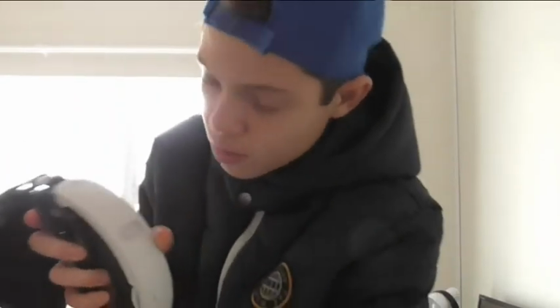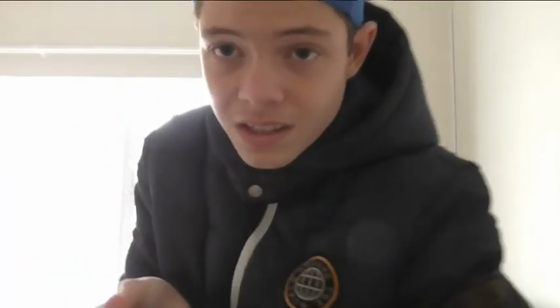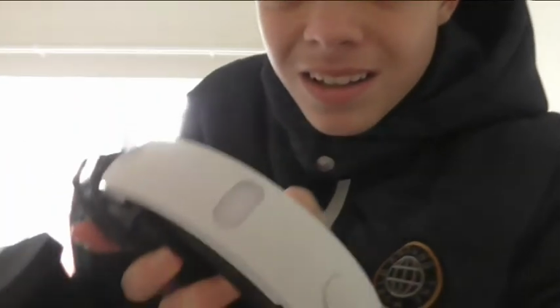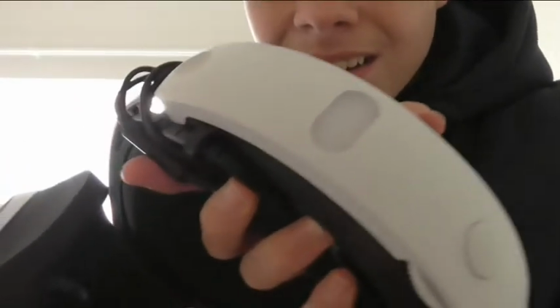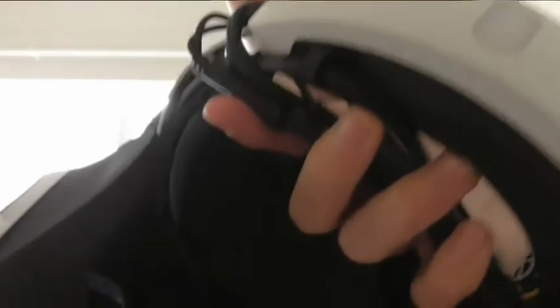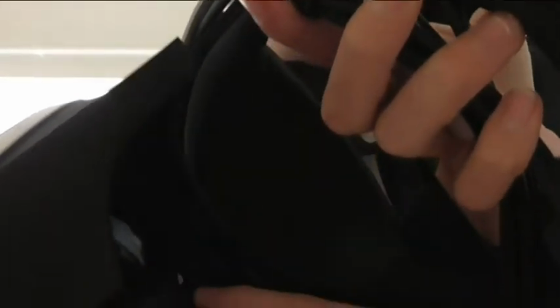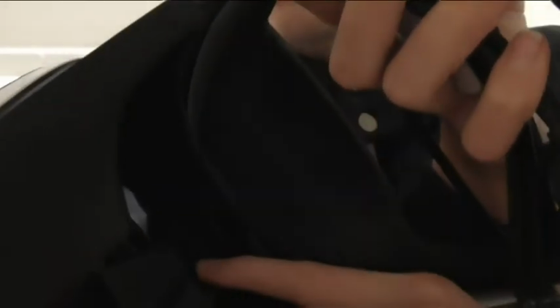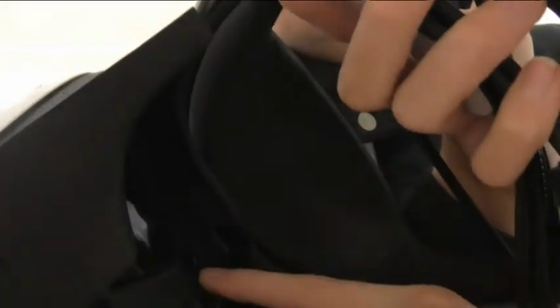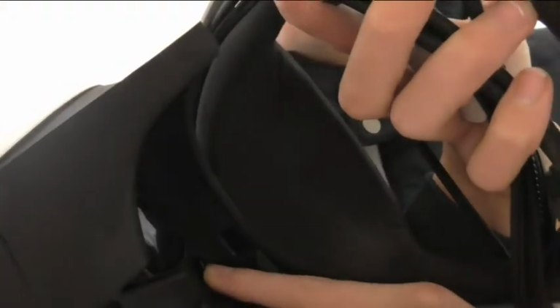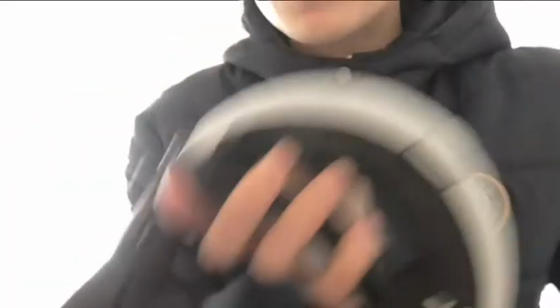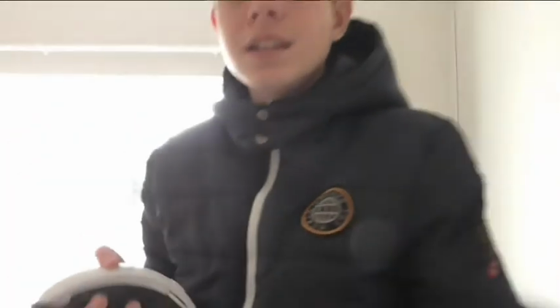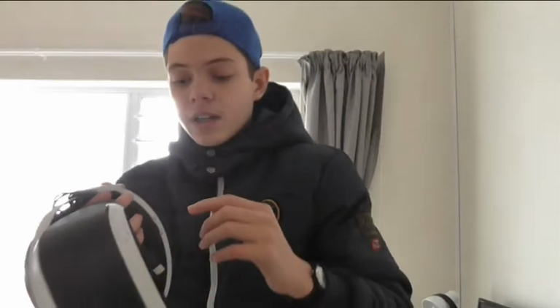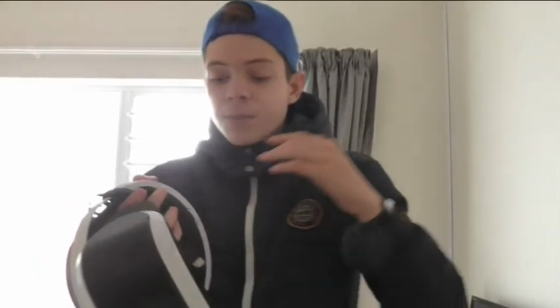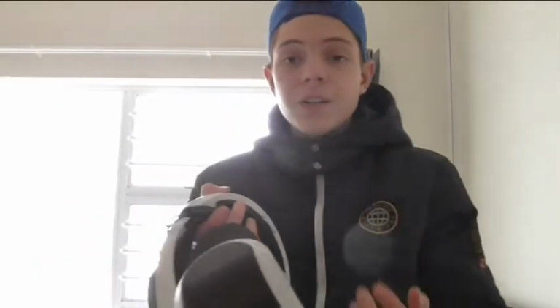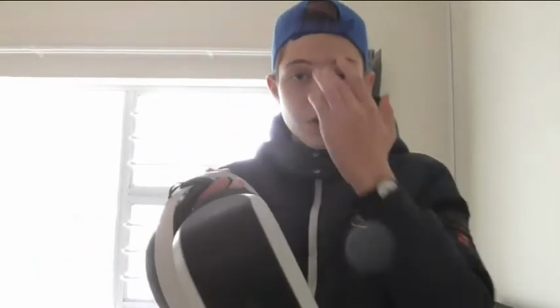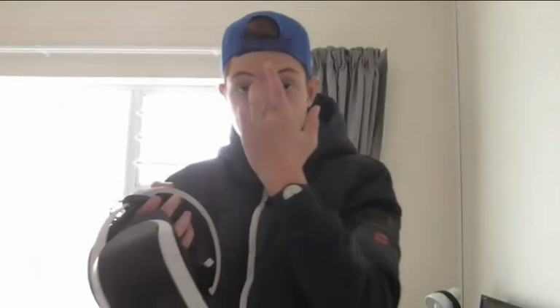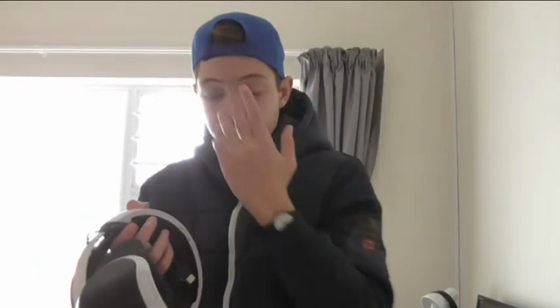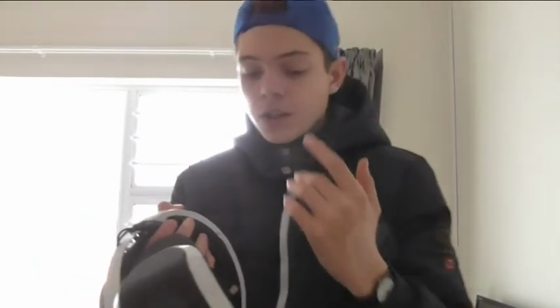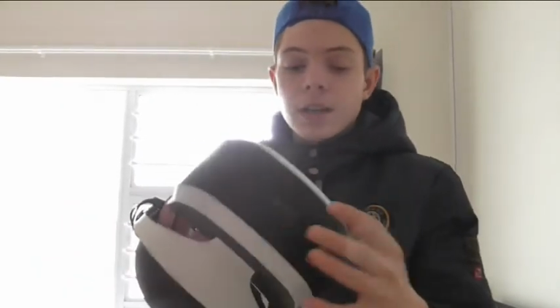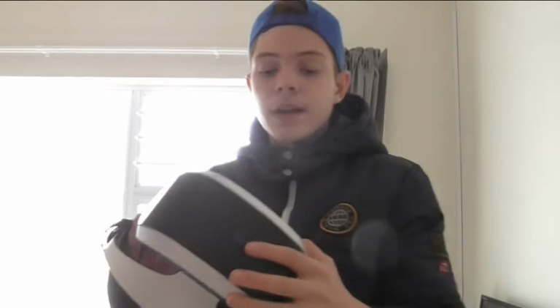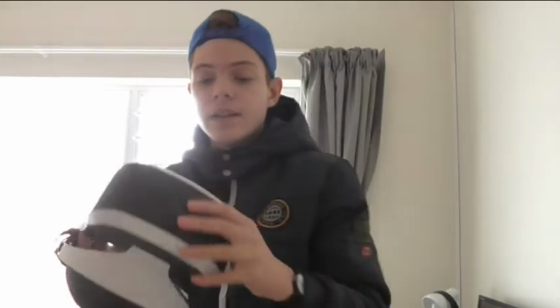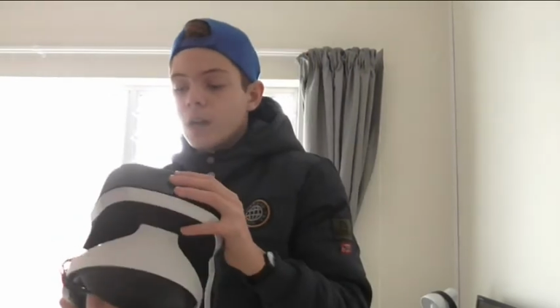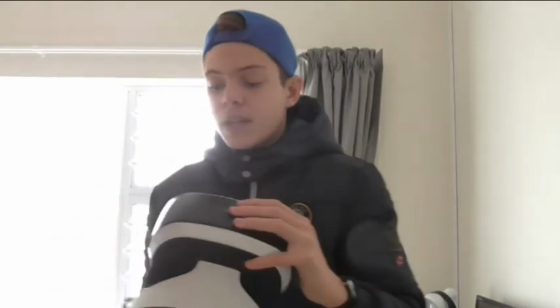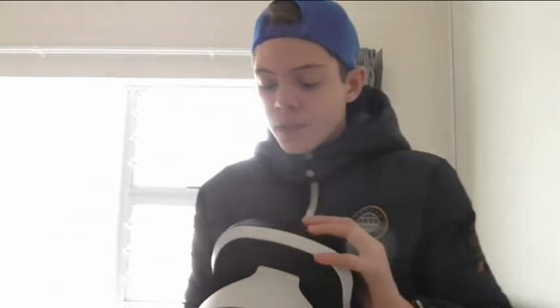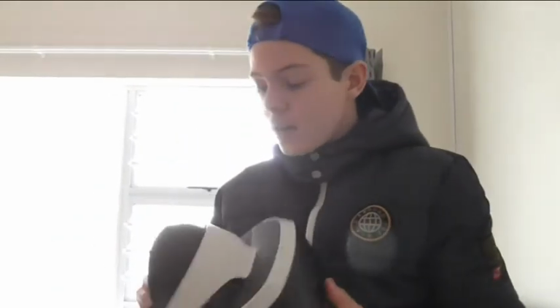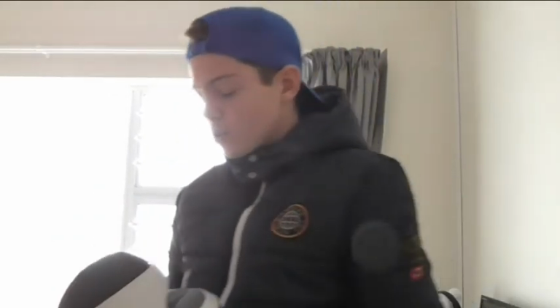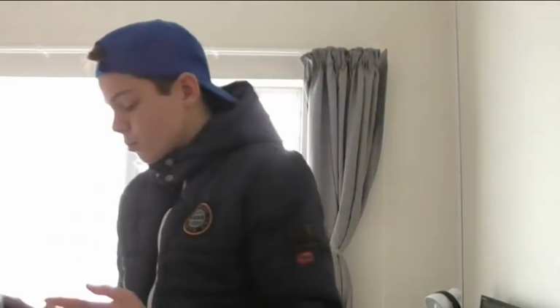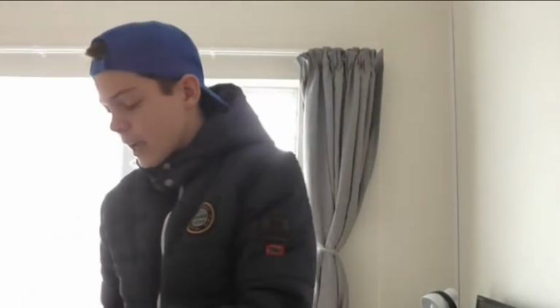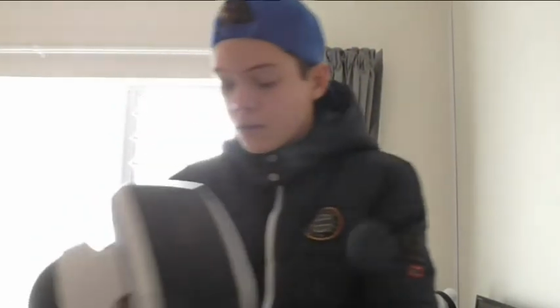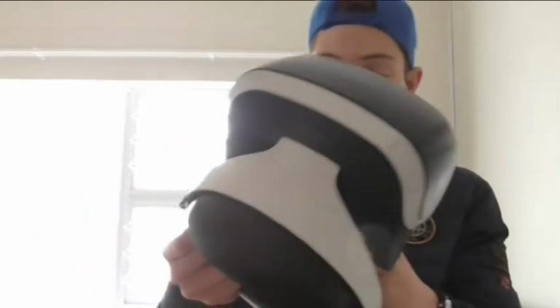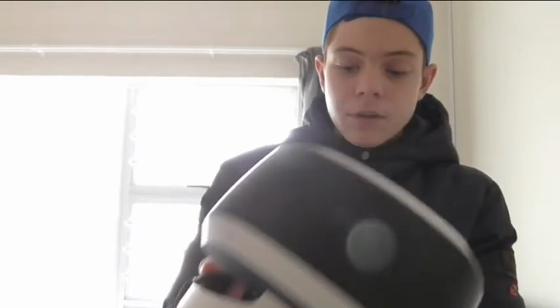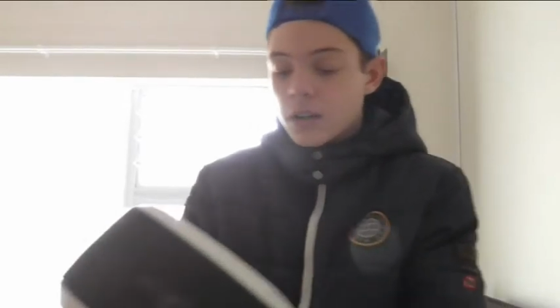This little thing here near your nose - even if you put your finger there it detects it, so it knows when someone is wearing the headset. You can also of course plug in headphones using the headphone jack on the headset.